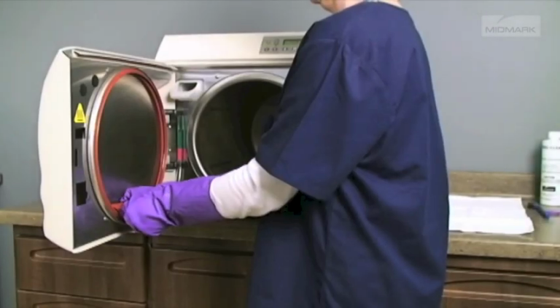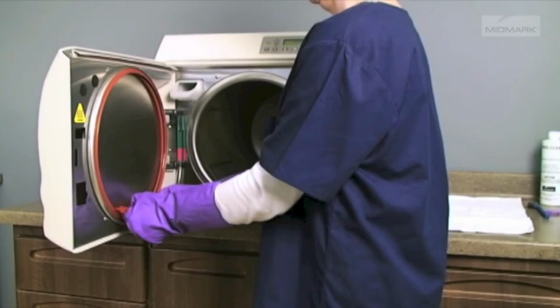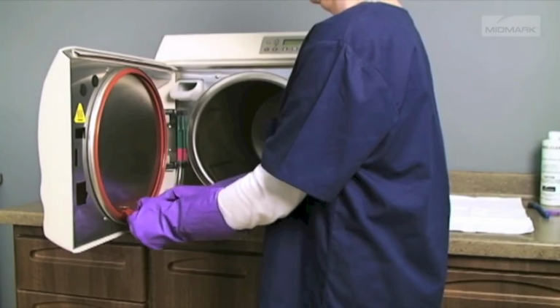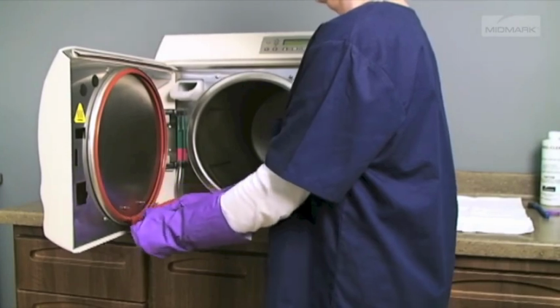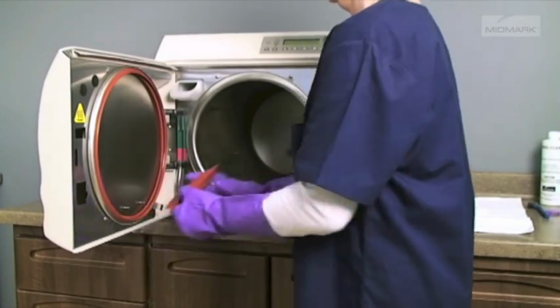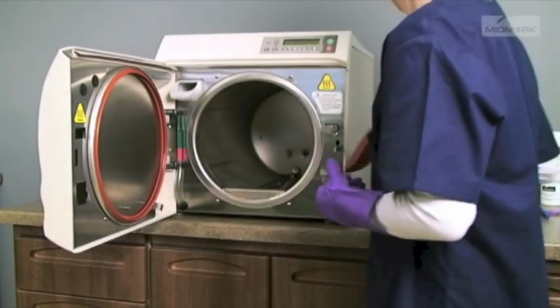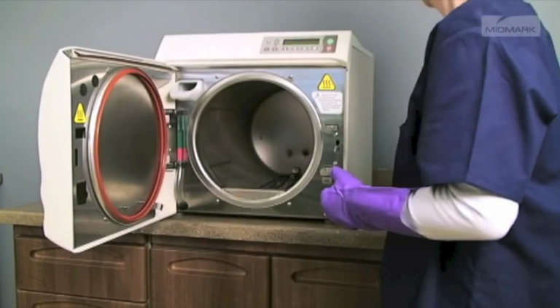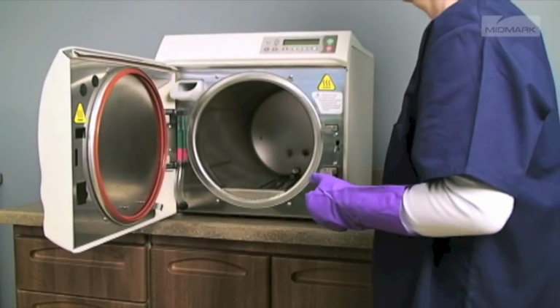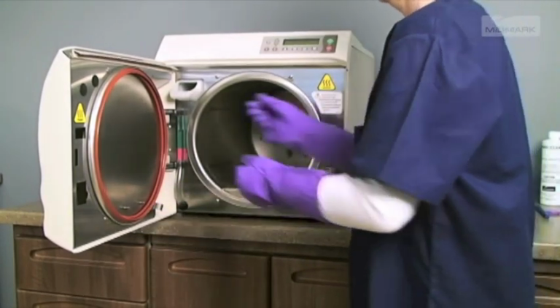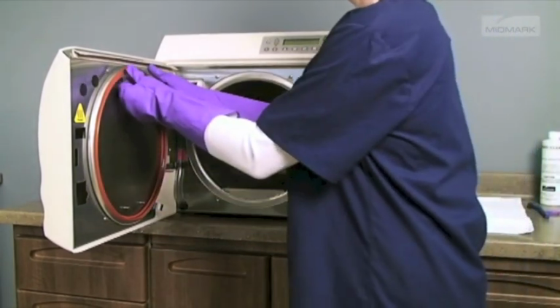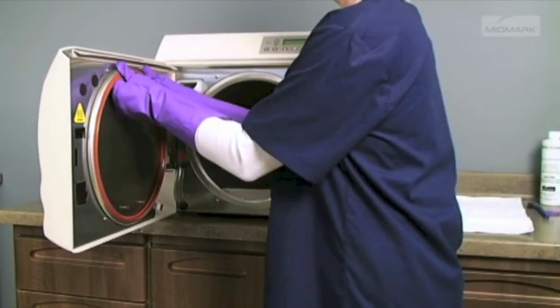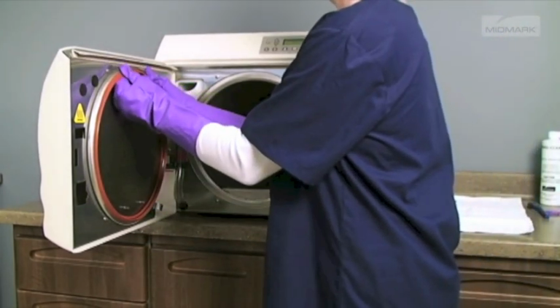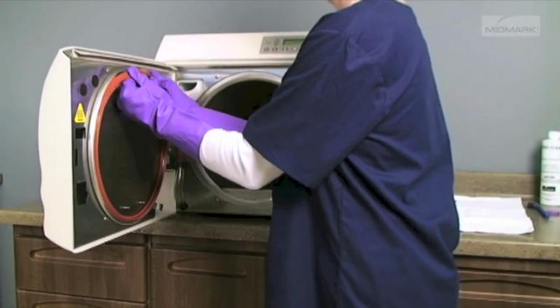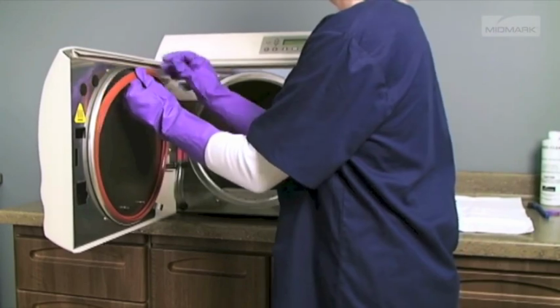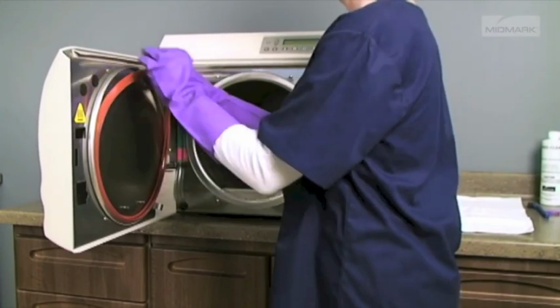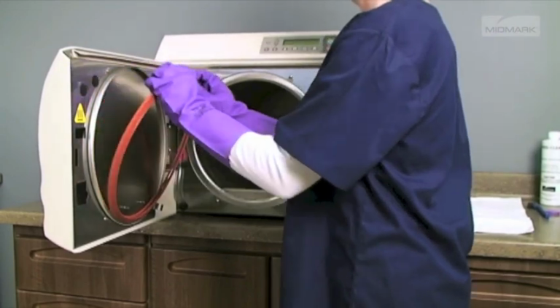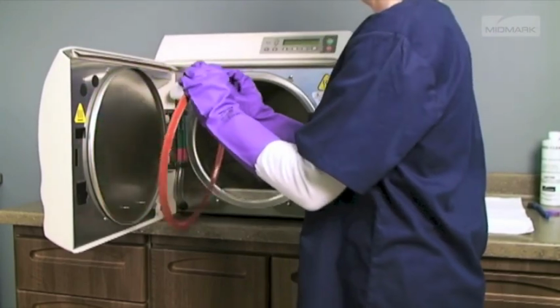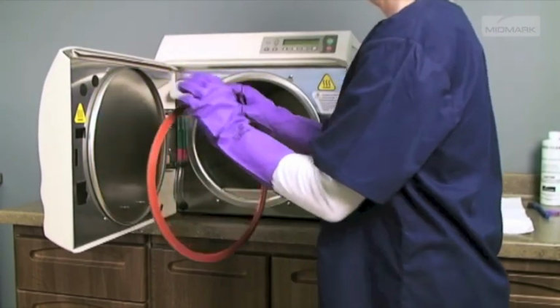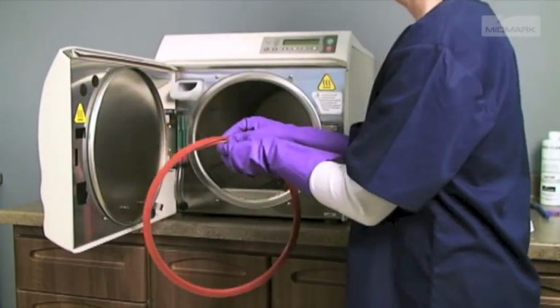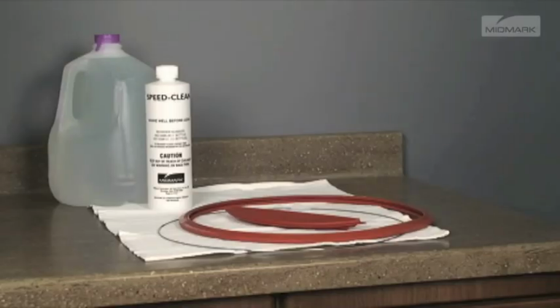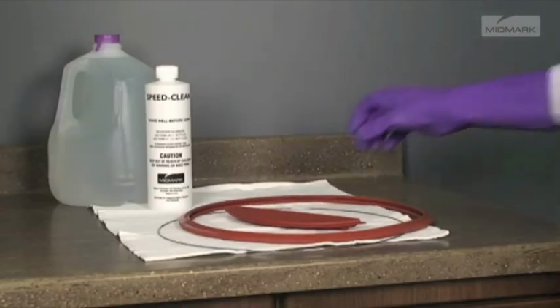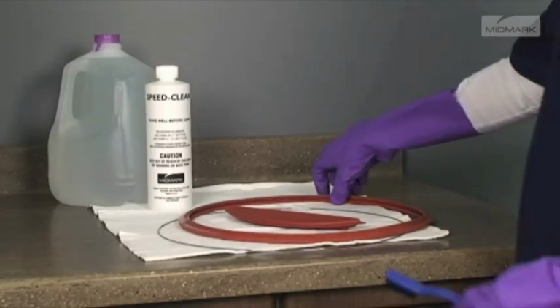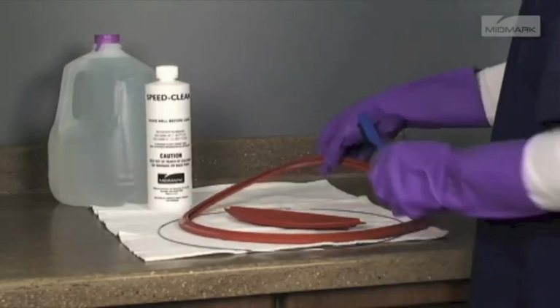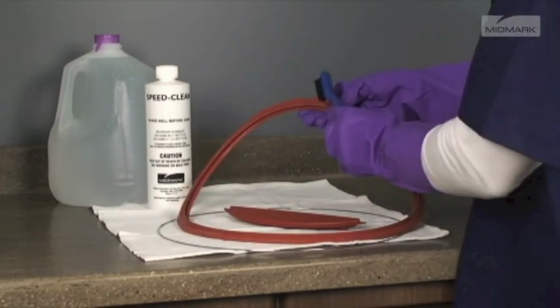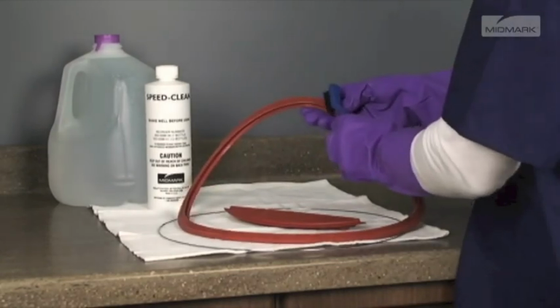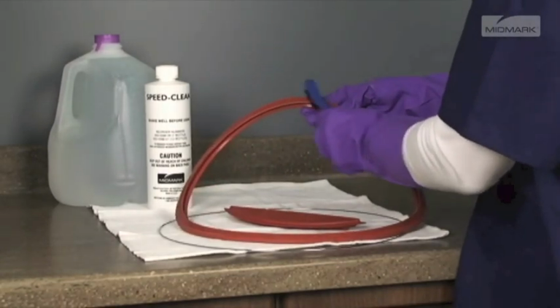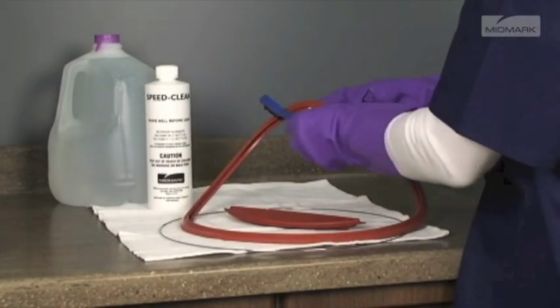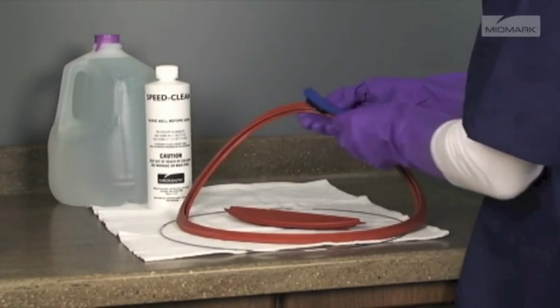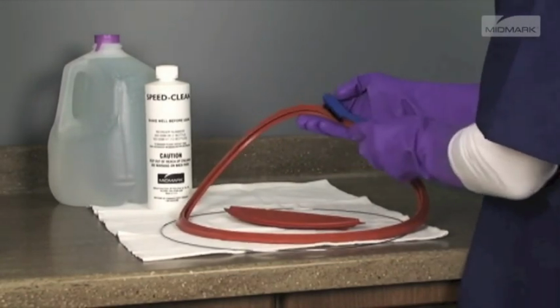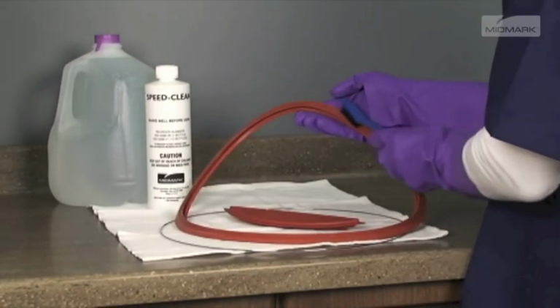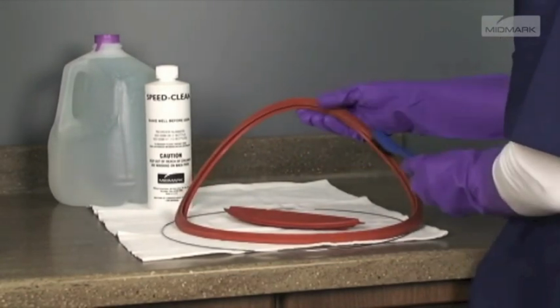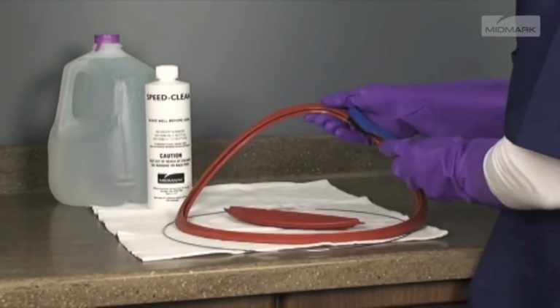Next, remove and clean the door and door dam gaskets. Remove the door dam gasket, door gasket, and then the gasket ring from the unit. Clean gaskets and ring with SpeedClean, distilled water, and a soft brush.